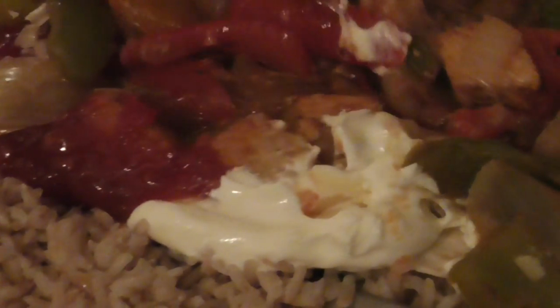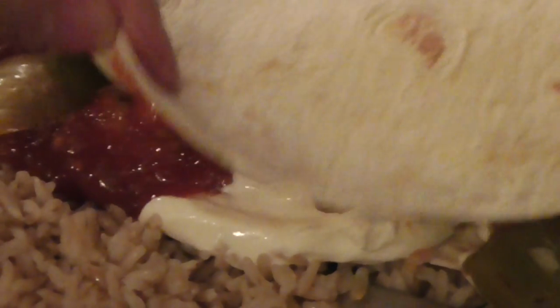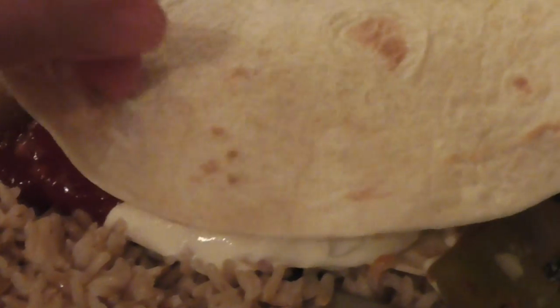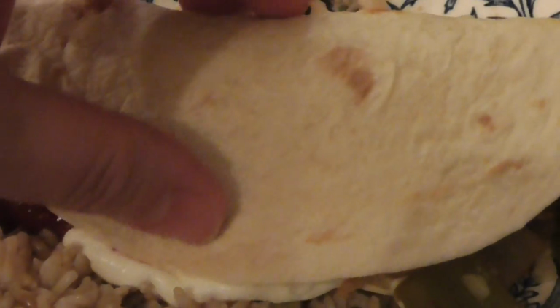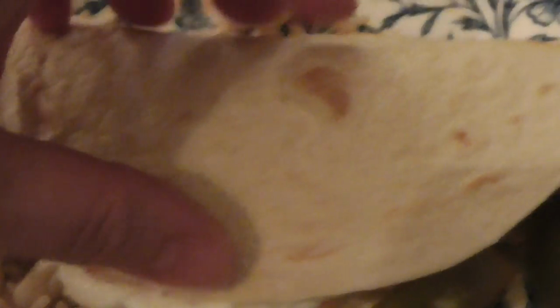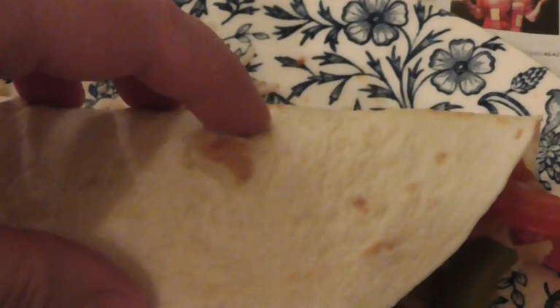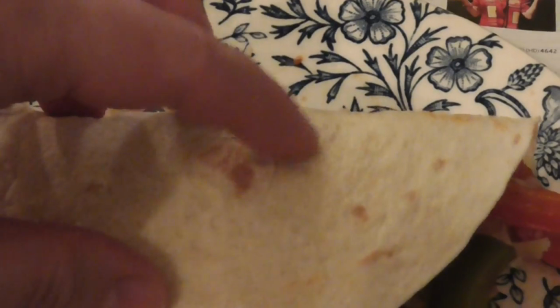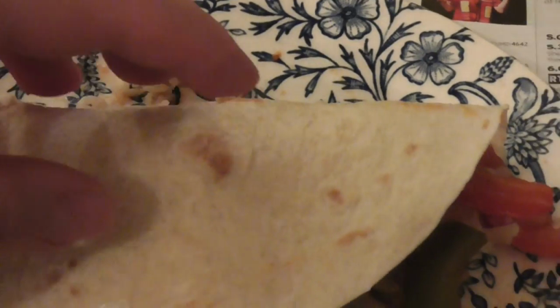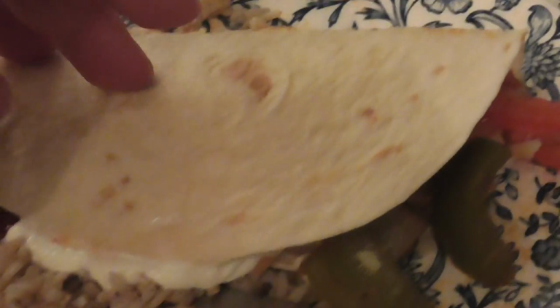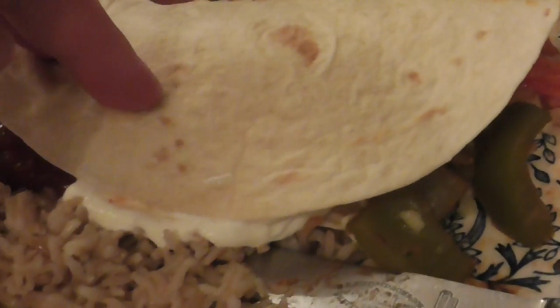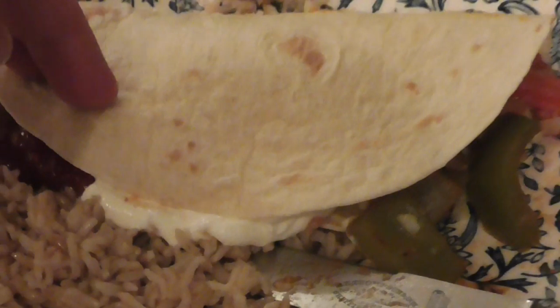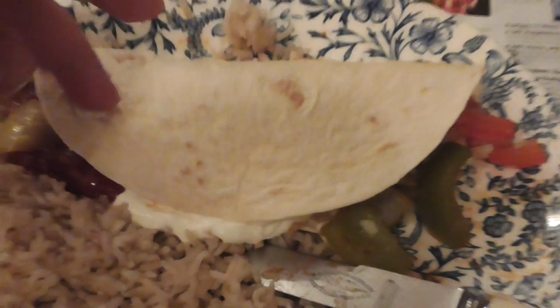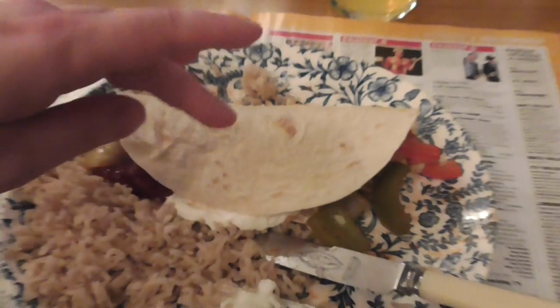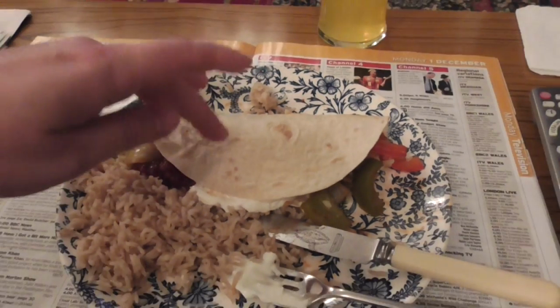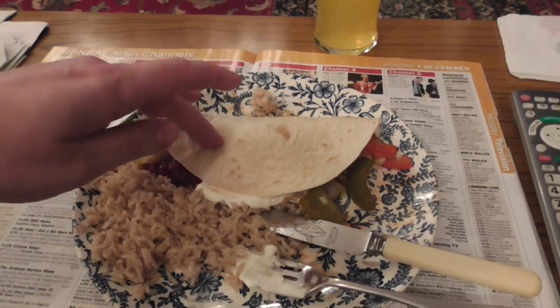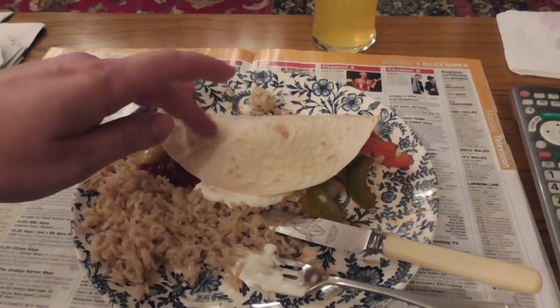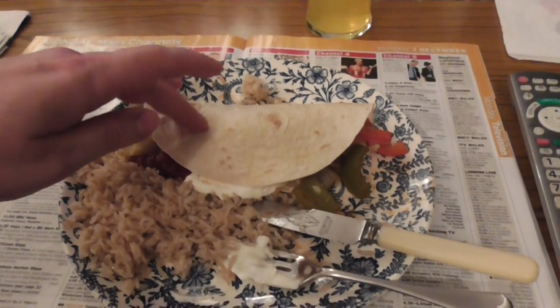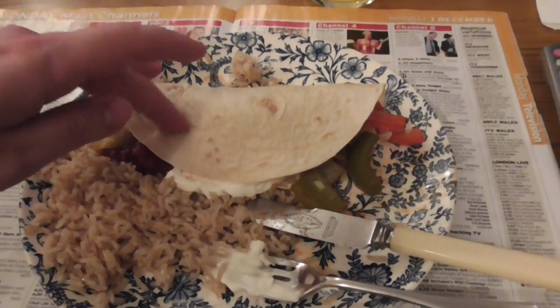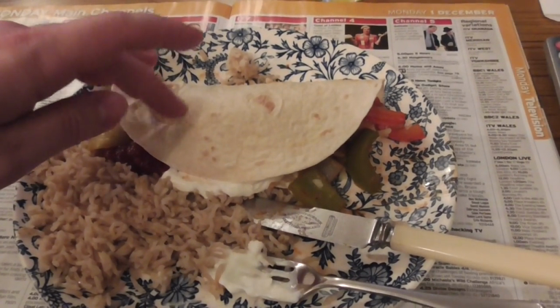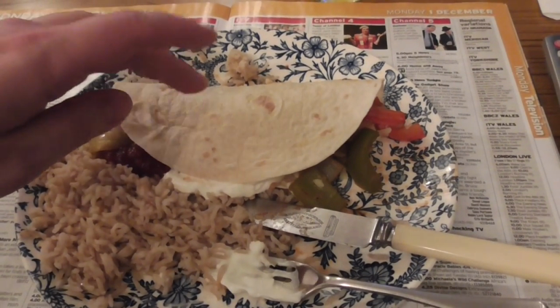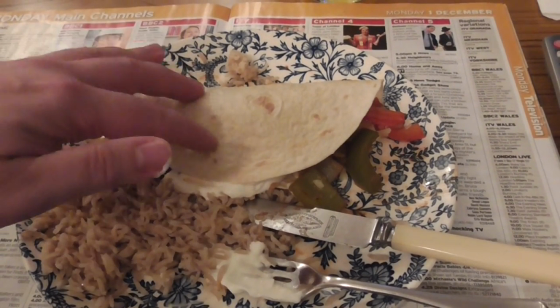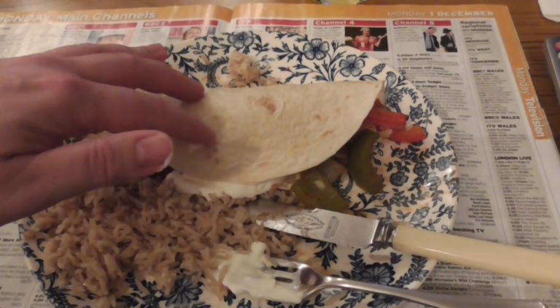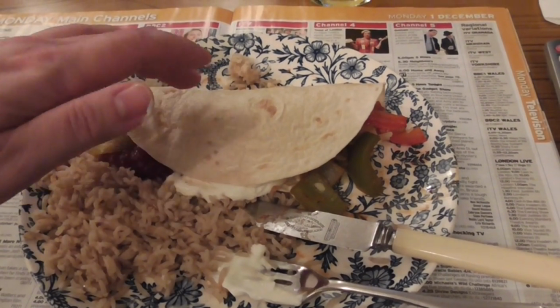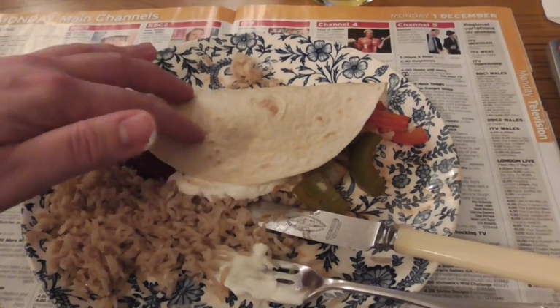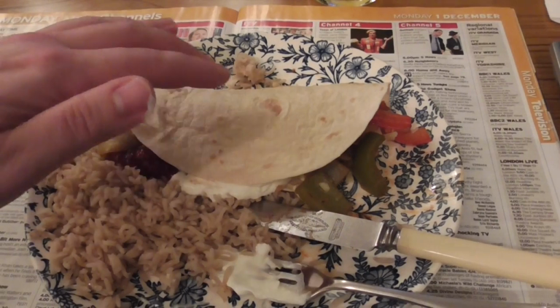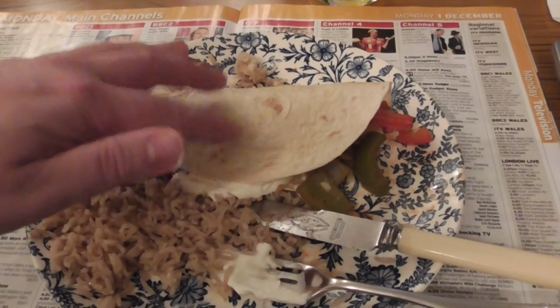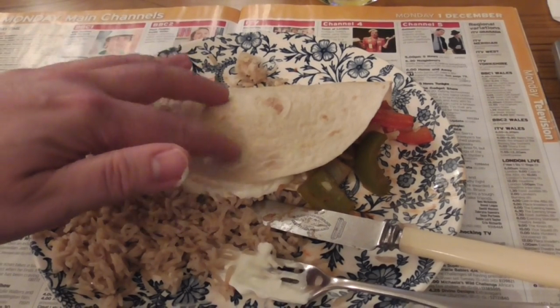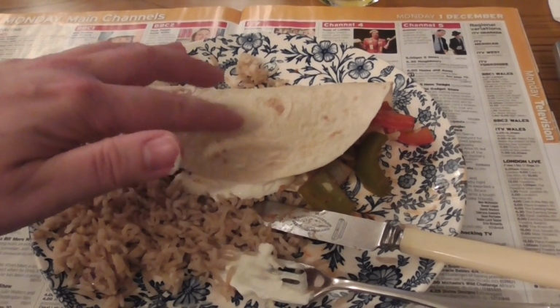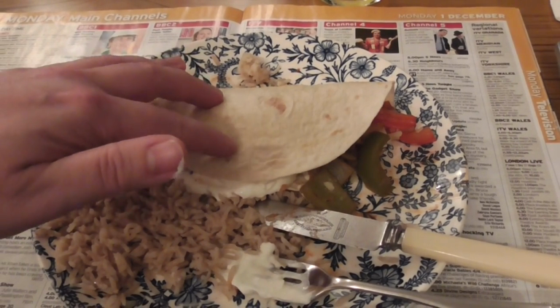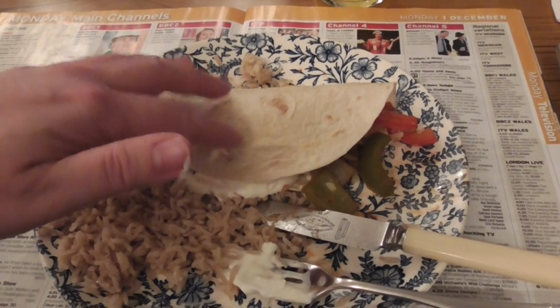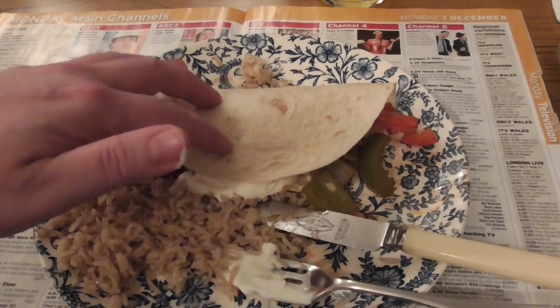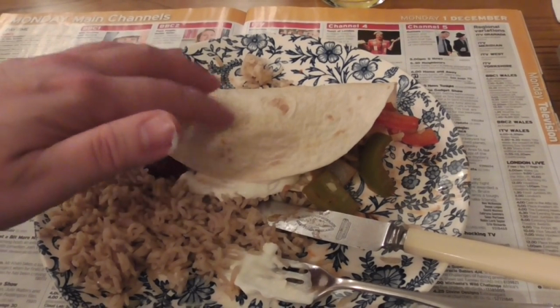You can either eat it with your hands, and it could be a bit messy, or just use a knife and fork. That recipe I've shown you — there's enough for three people to have two of these each, using the quantities I've shown.